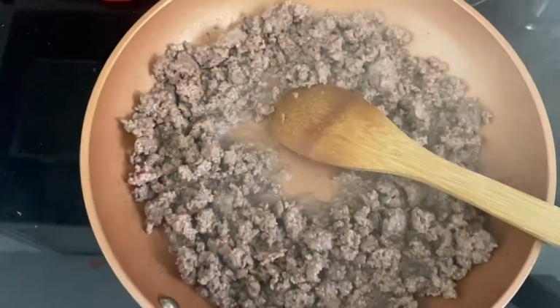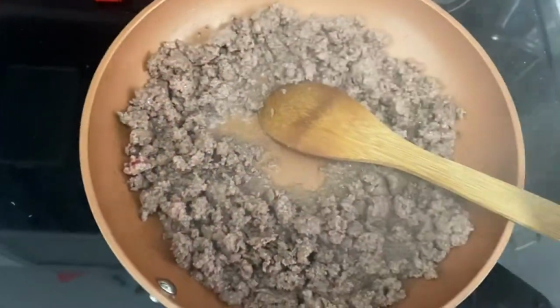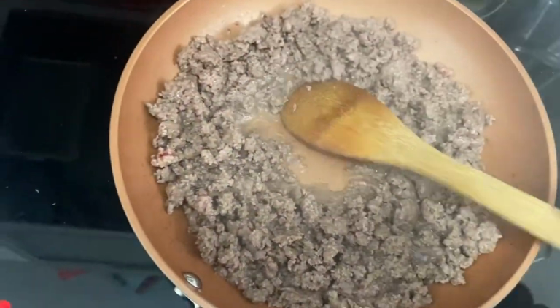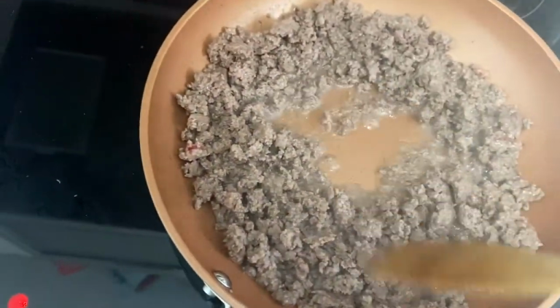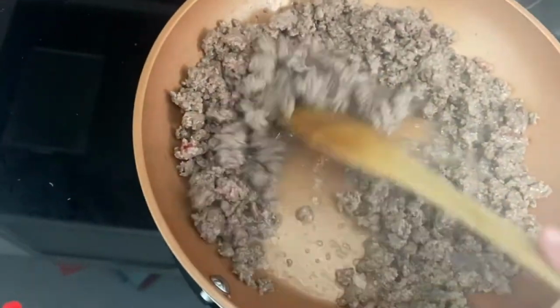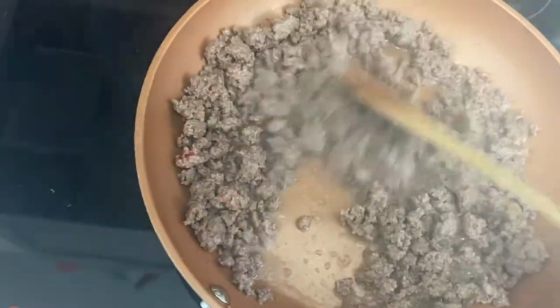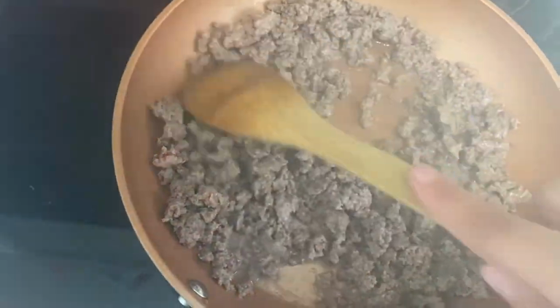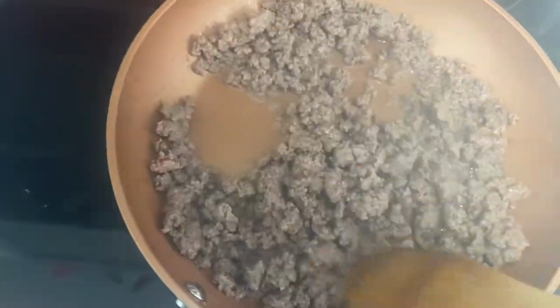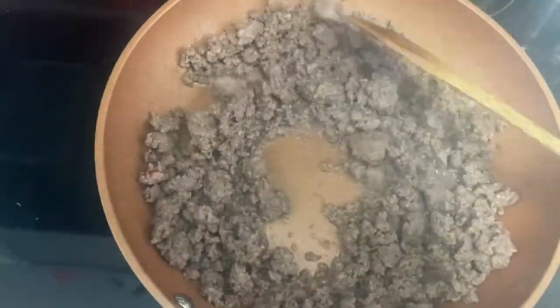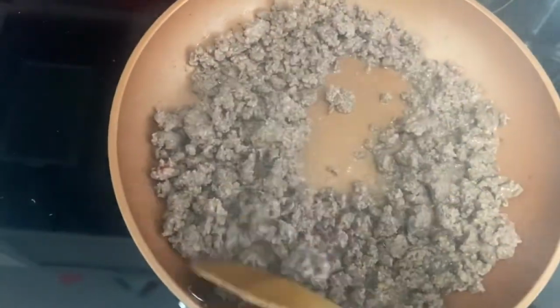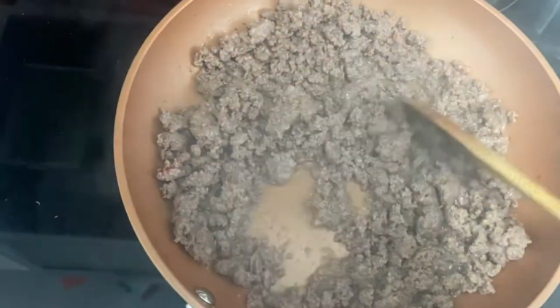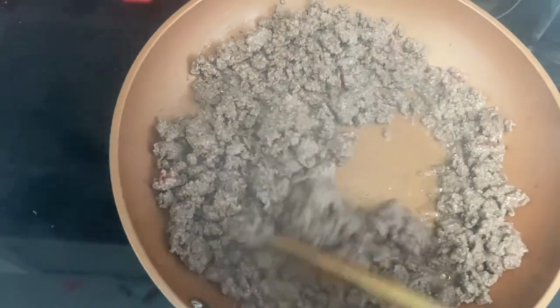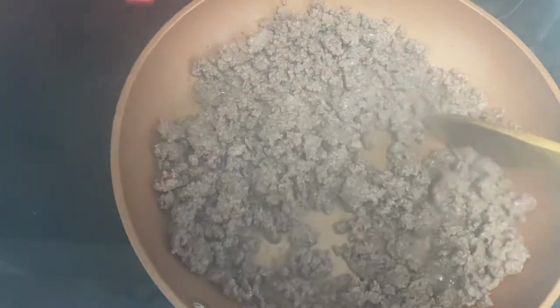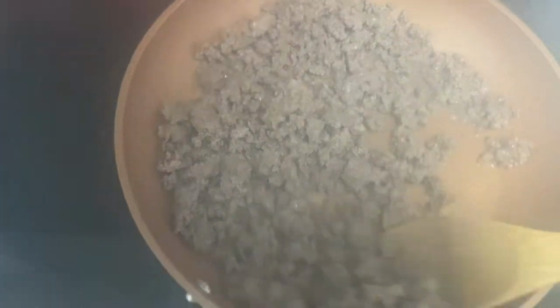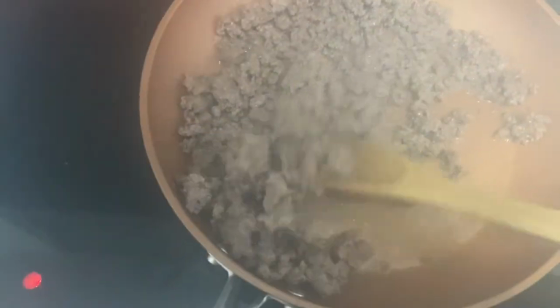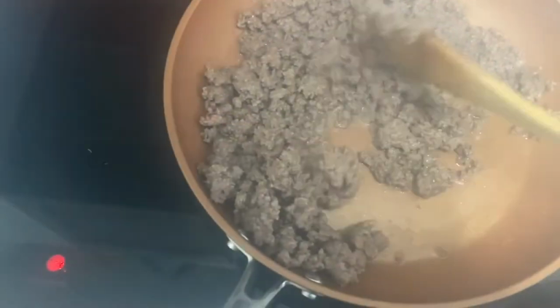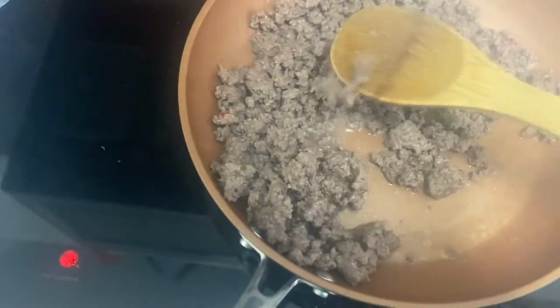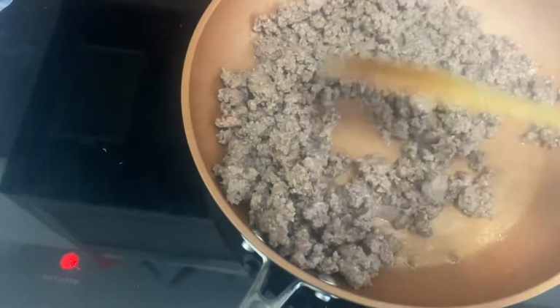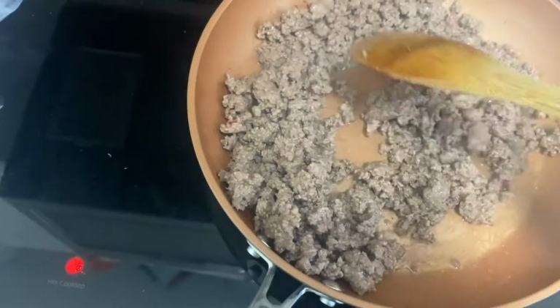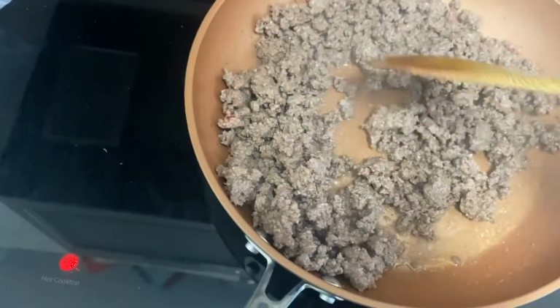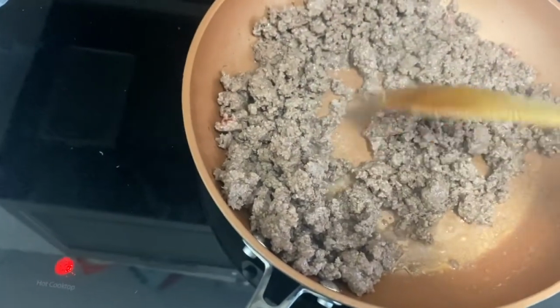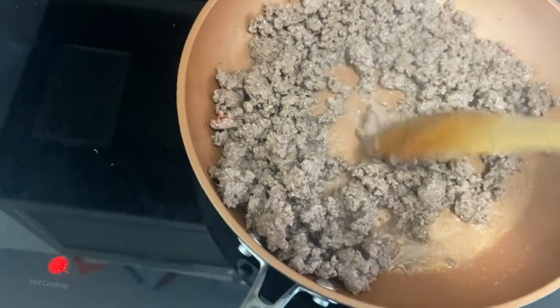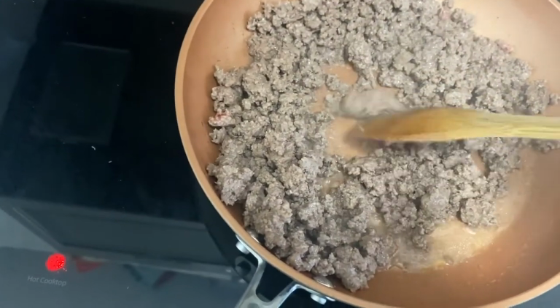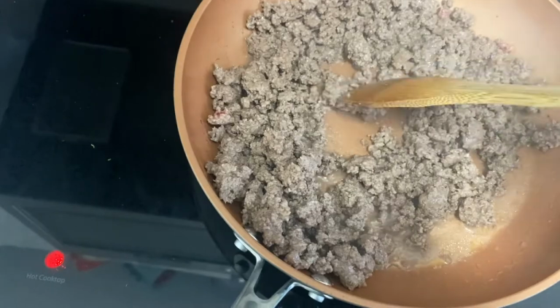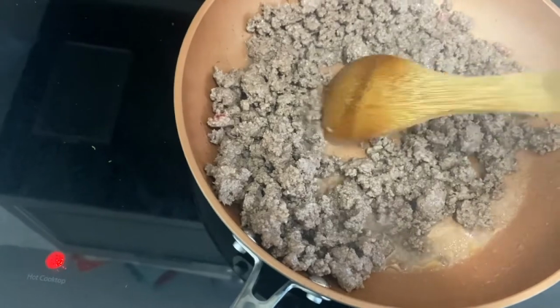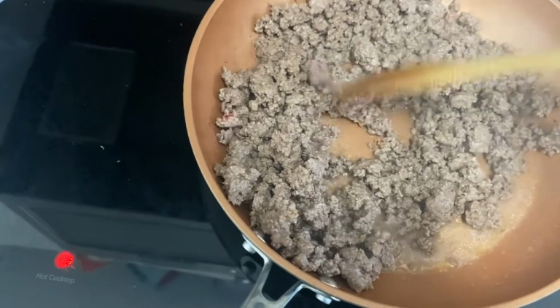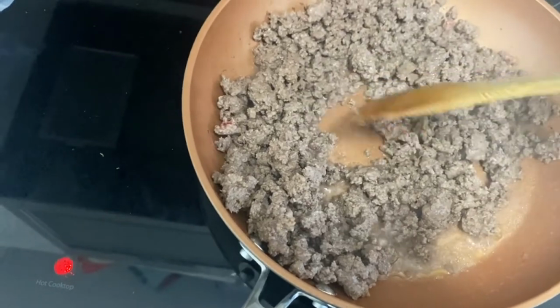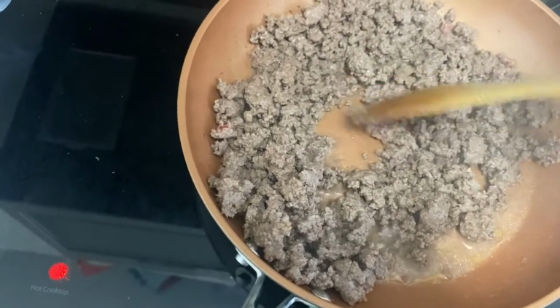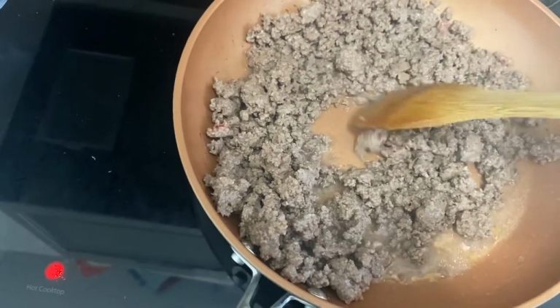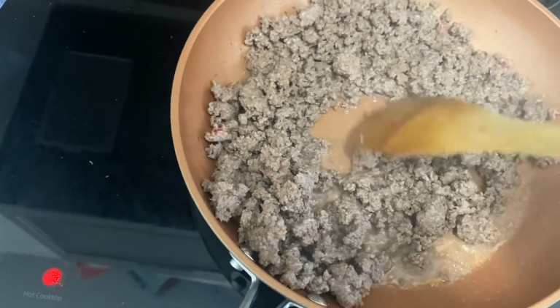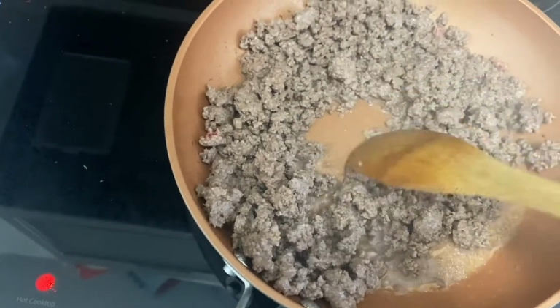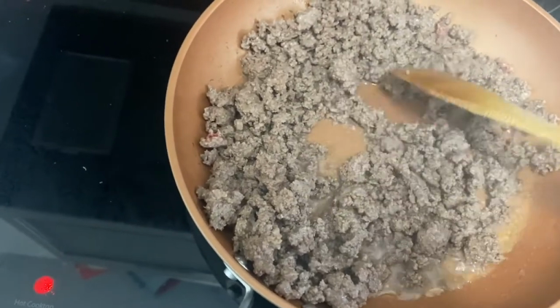Tonight for dinner is another crock pot recipe — and I know what you're thinking, Wendy that's not your crock pot. You have to brown the ground beef first, so that's what I'm doing, just trying to break it up into small bits.